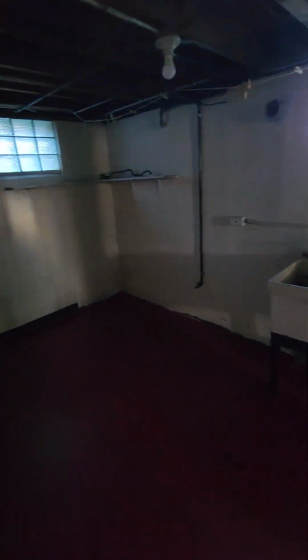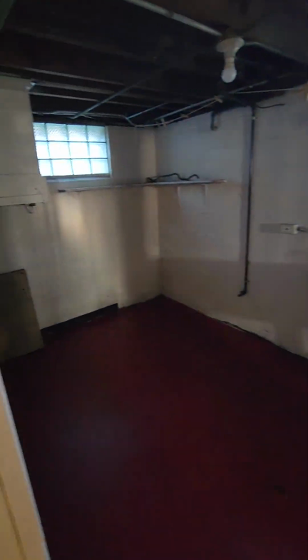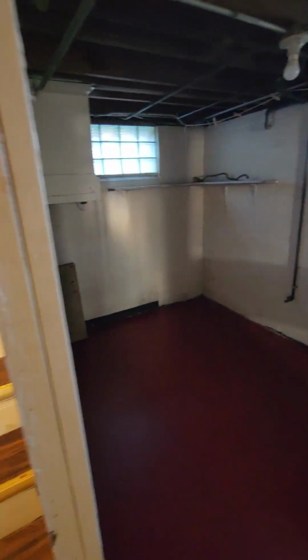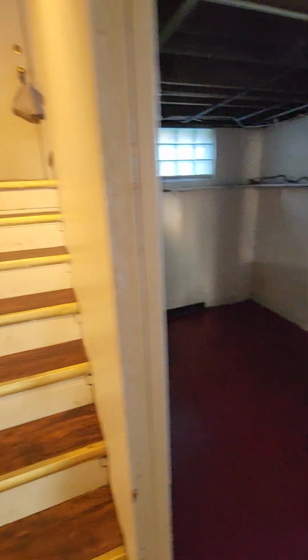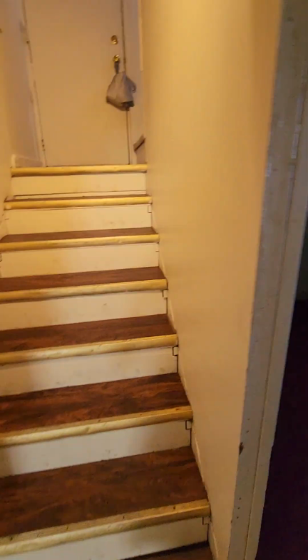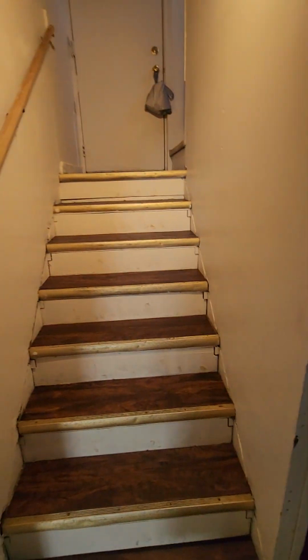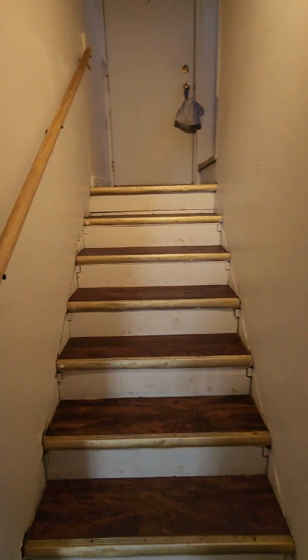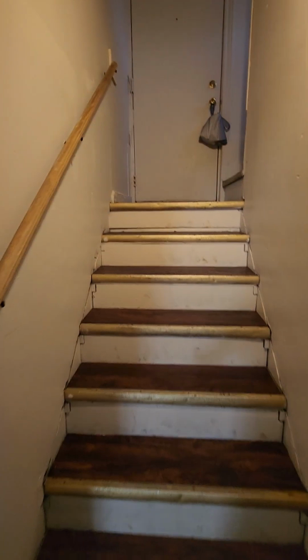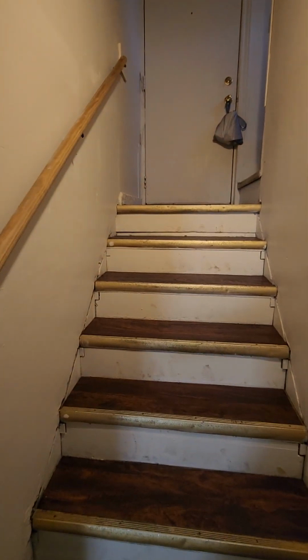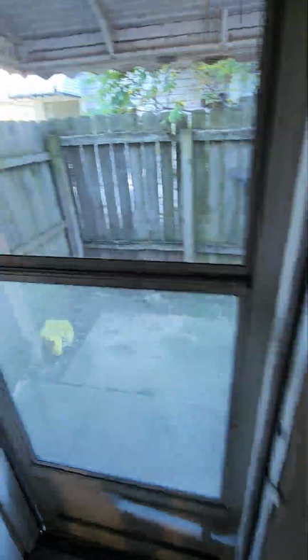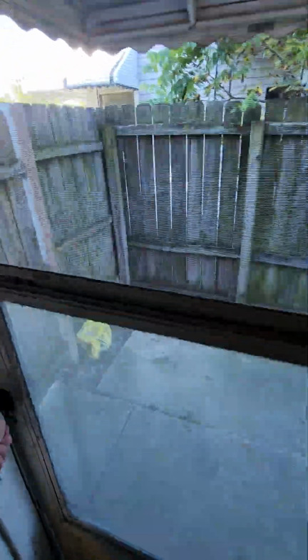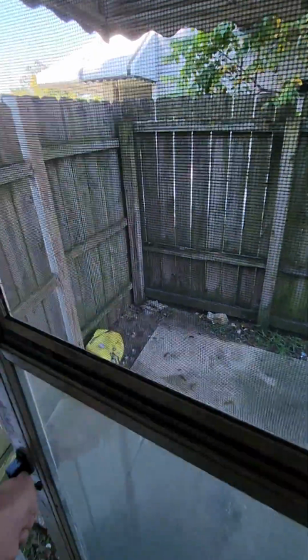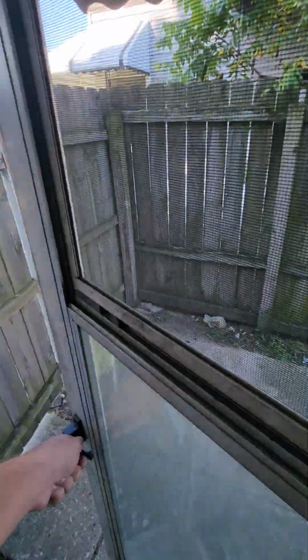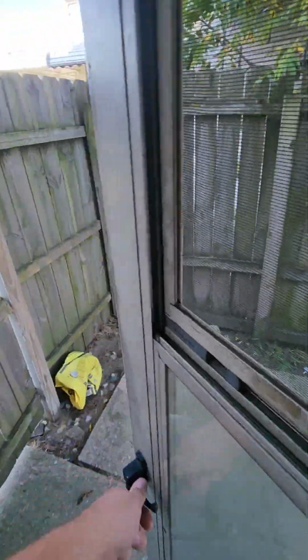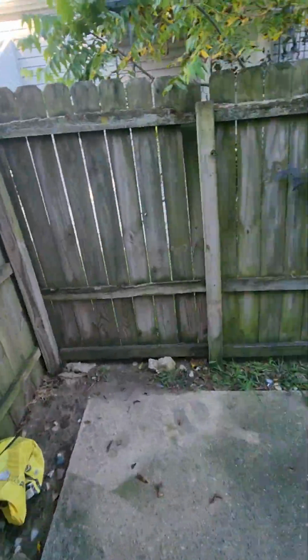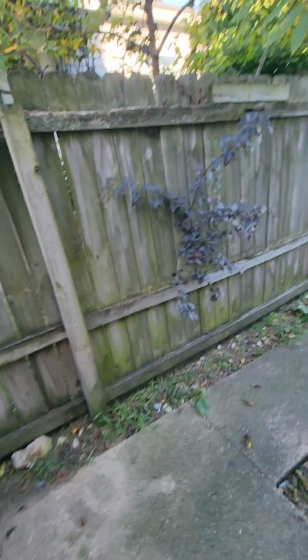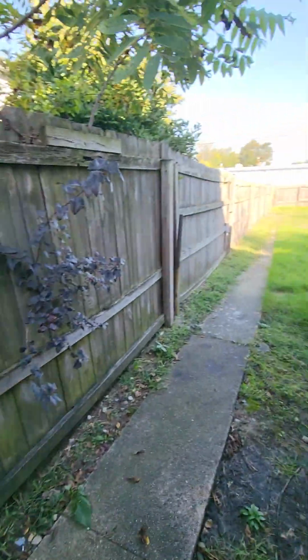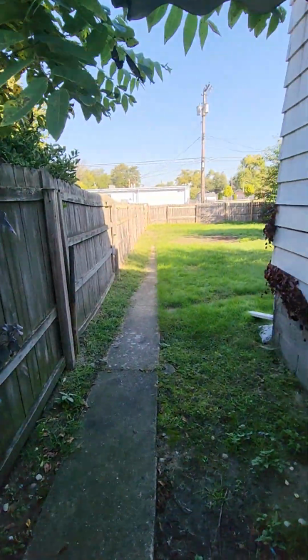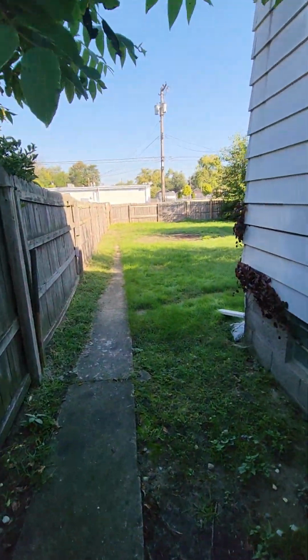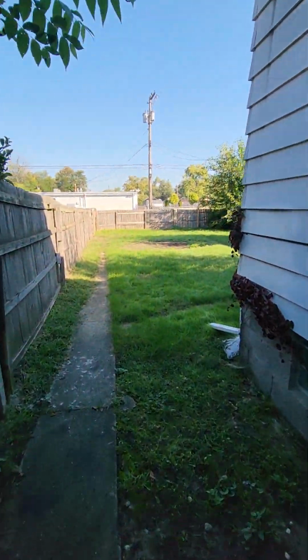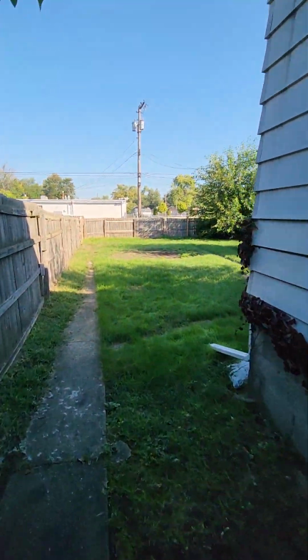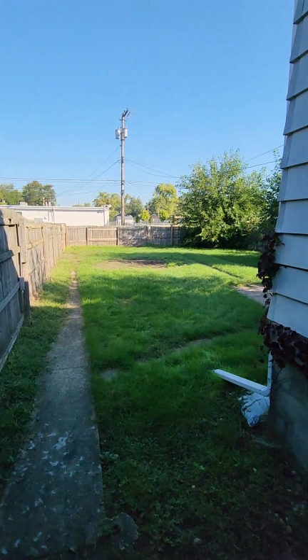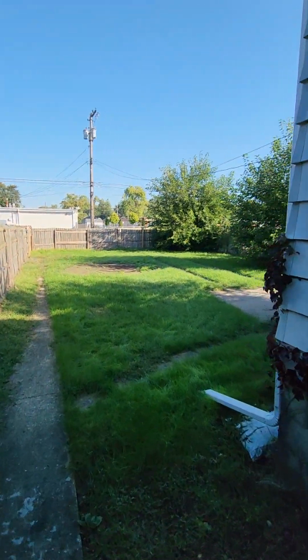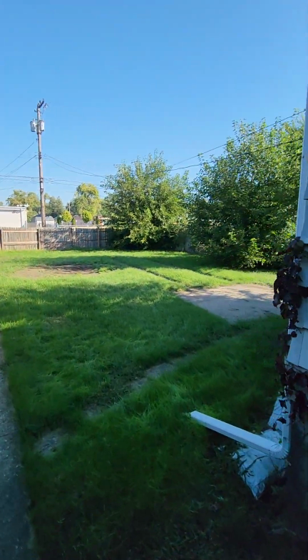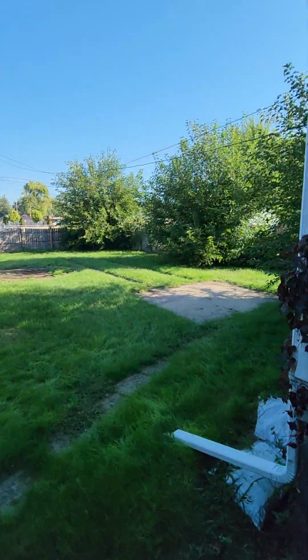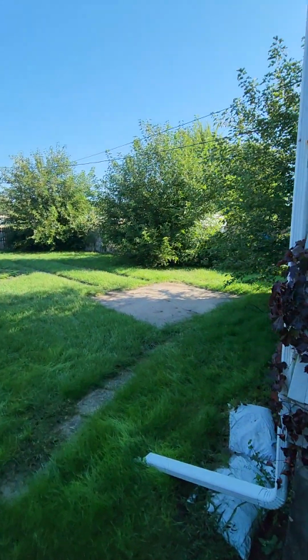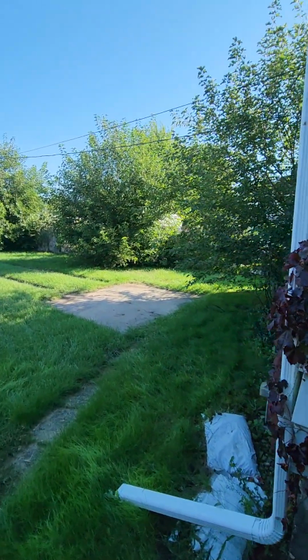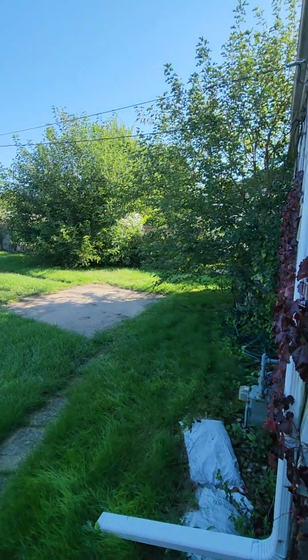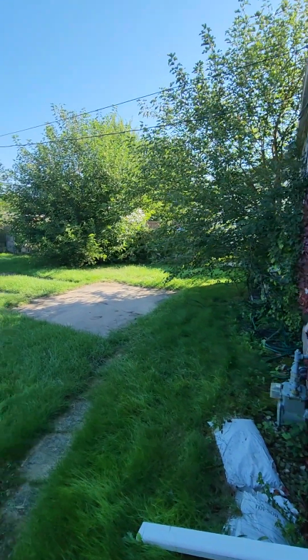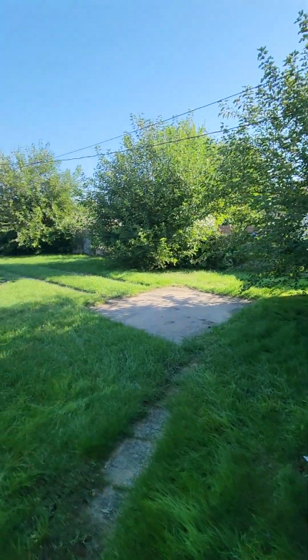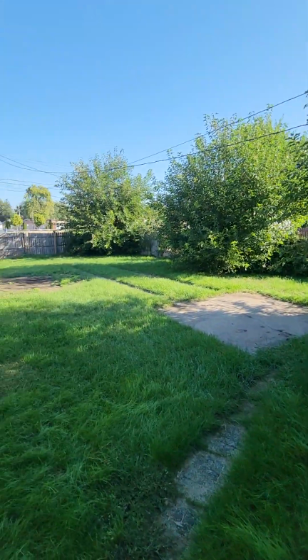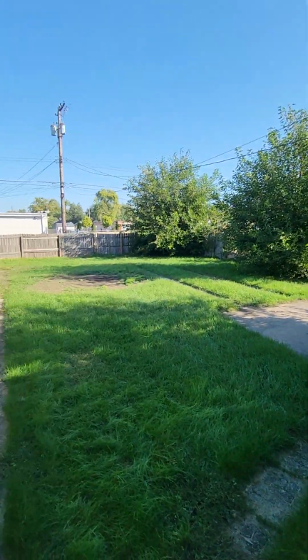We'll go back upstairs and pop outside to check the backyard out. Huge fenced-in yard — a lot of space back here.